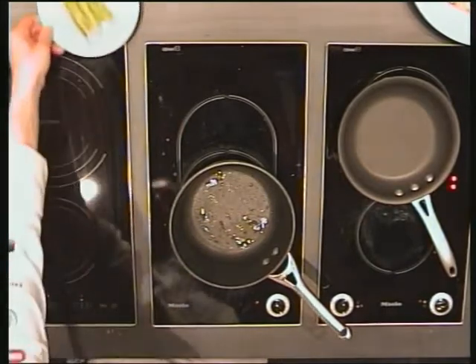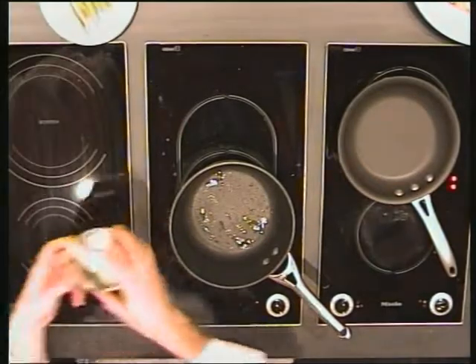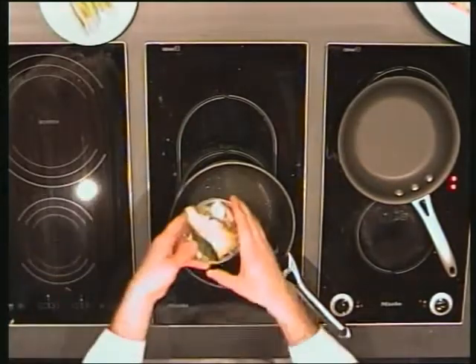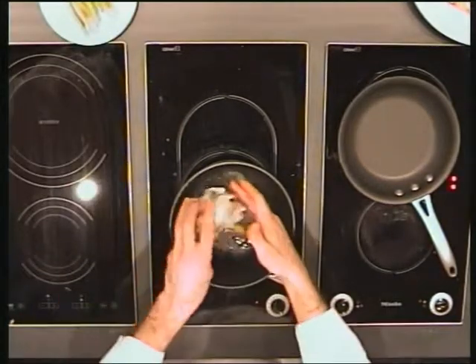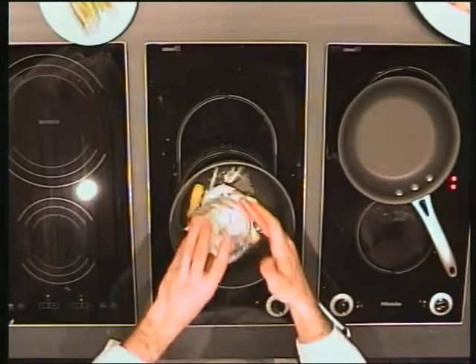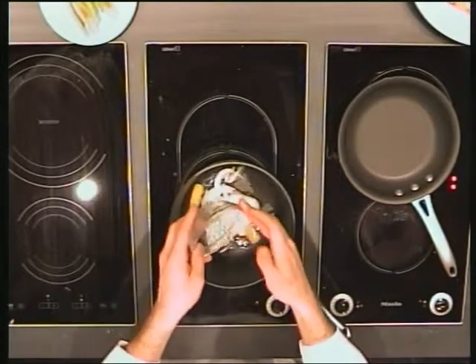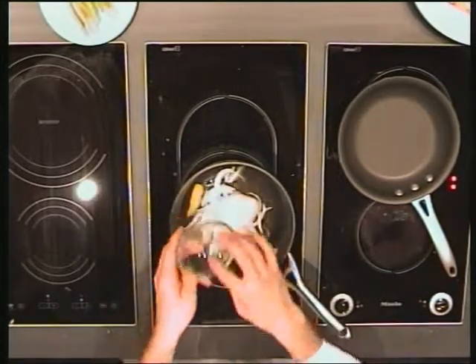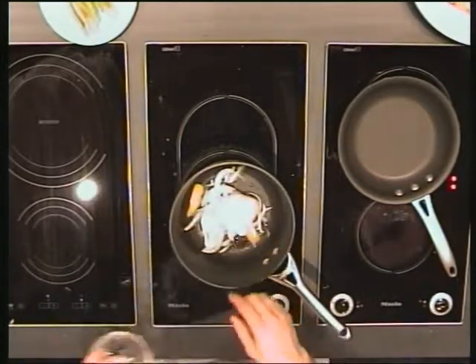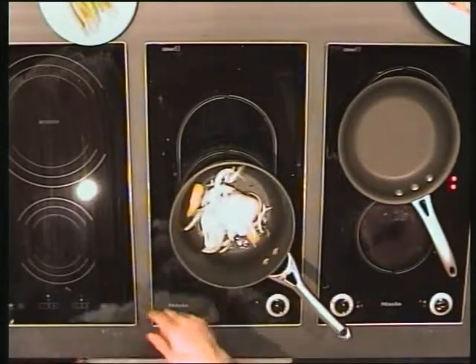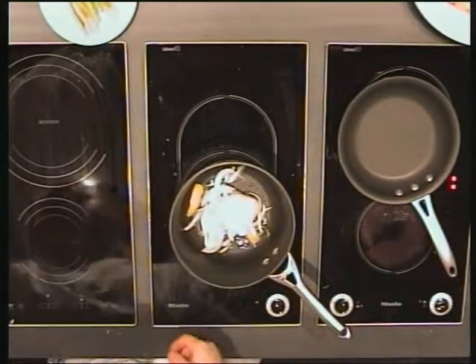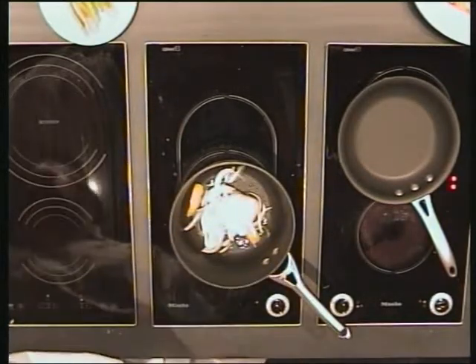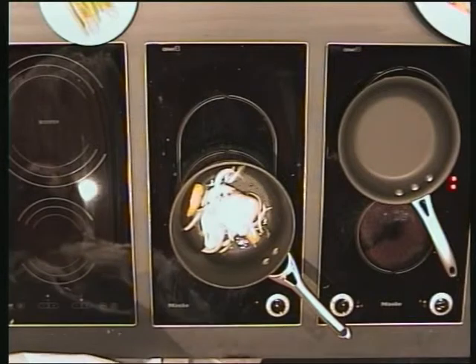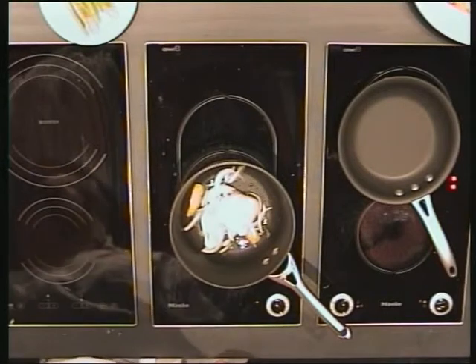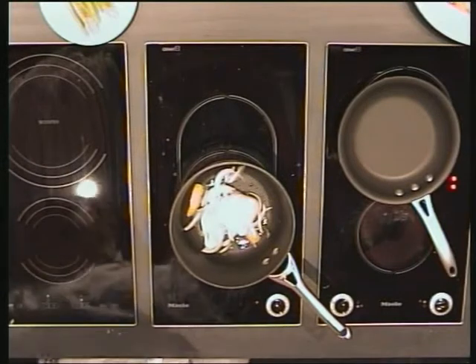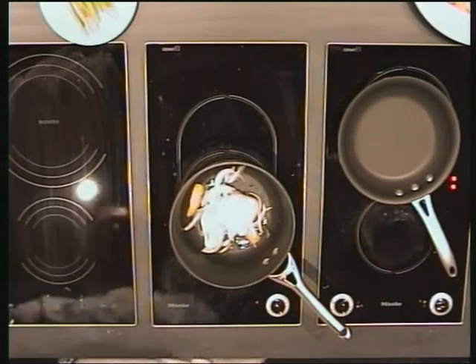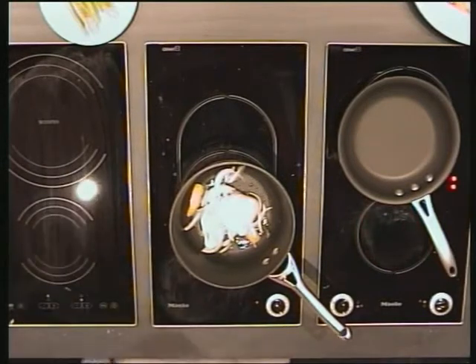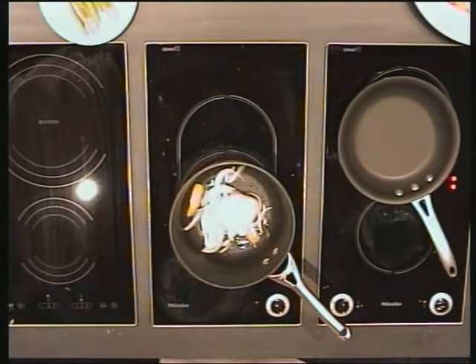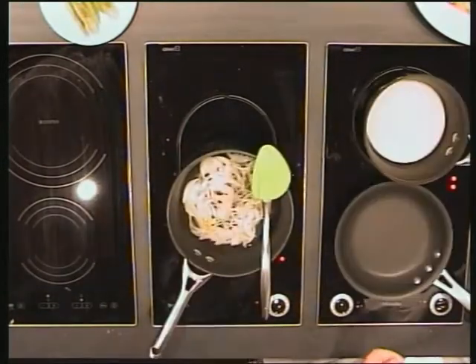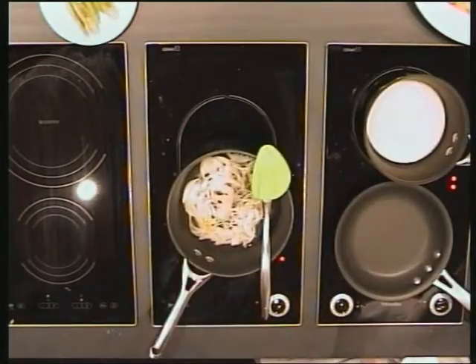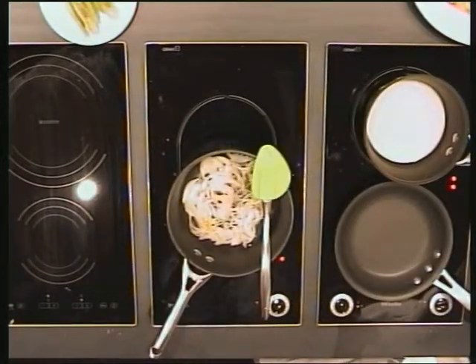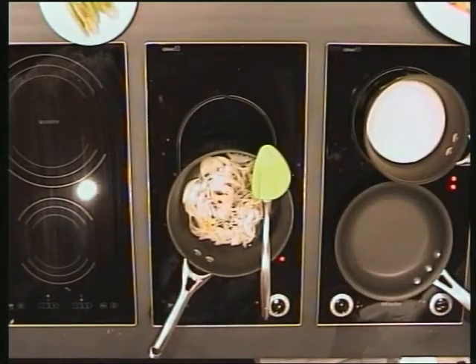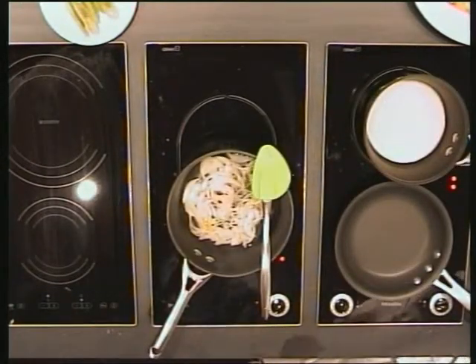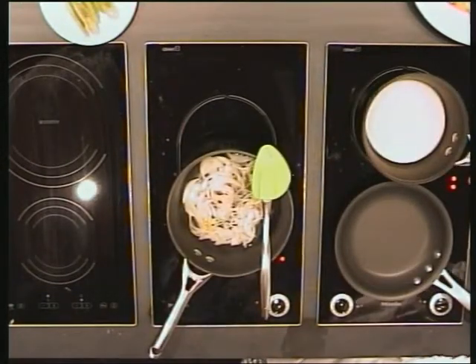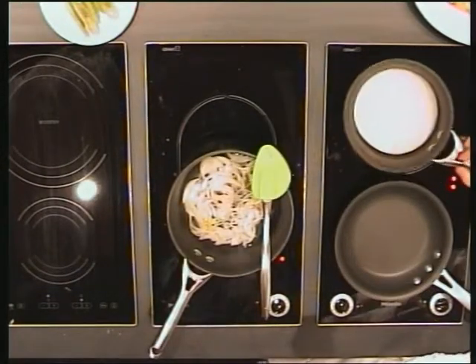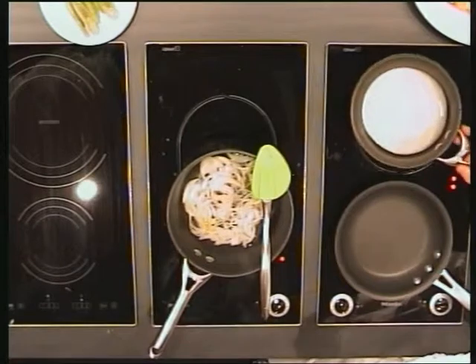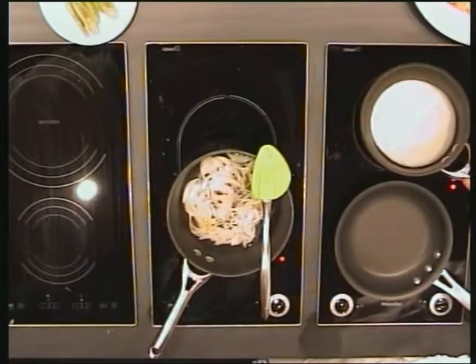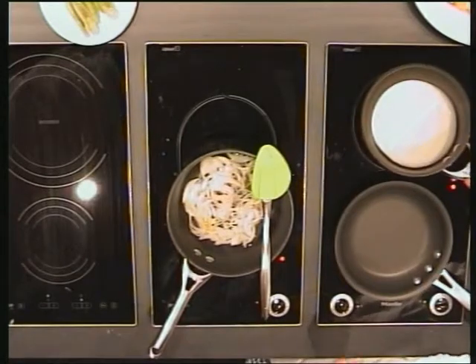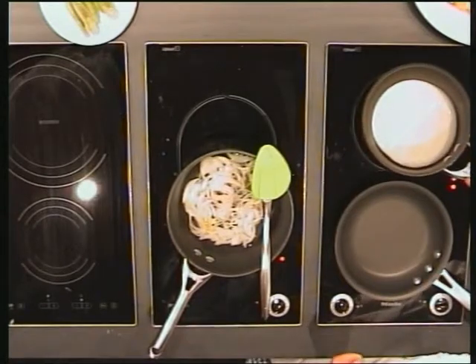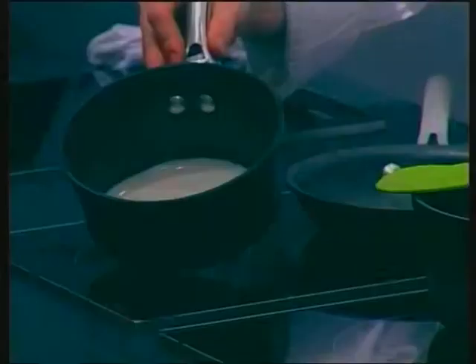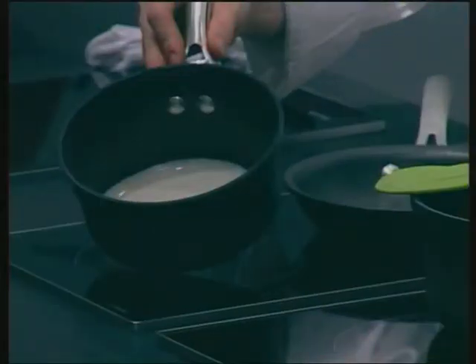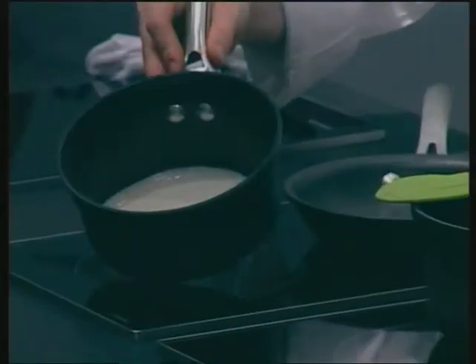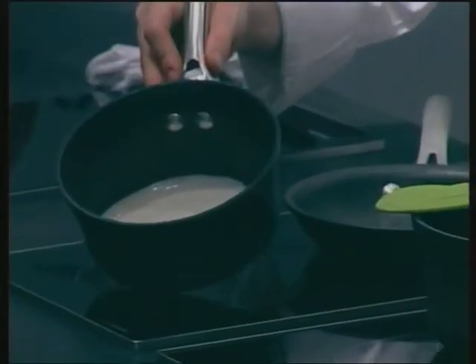Just put everything in the same pot — I don't need to clean it. That's the sauce. When it's the finished product it's like that — it's nicely creamy.